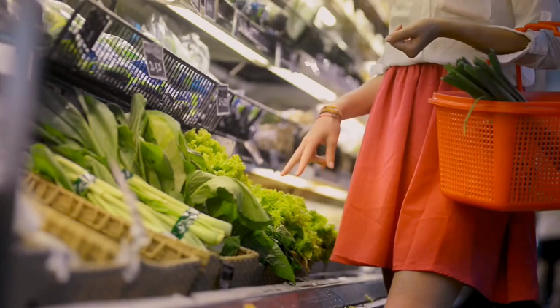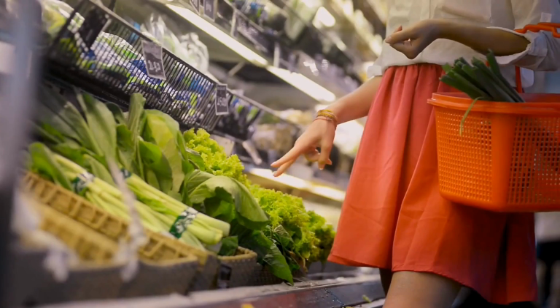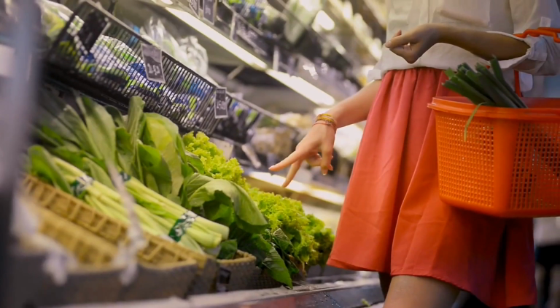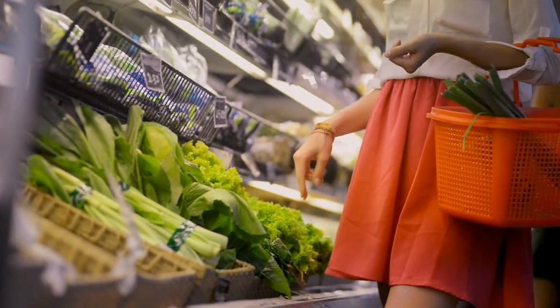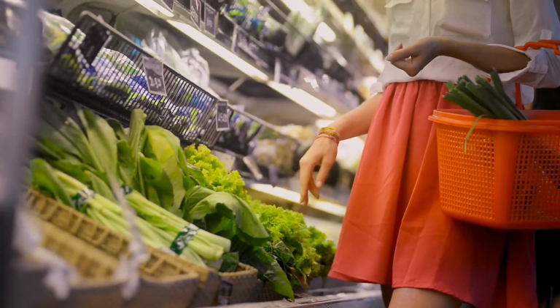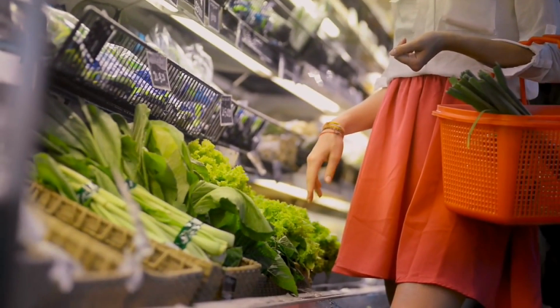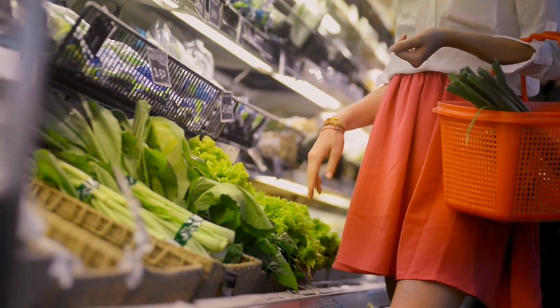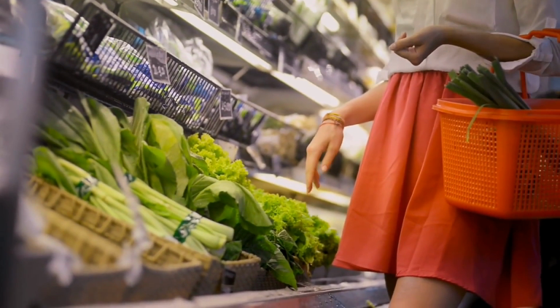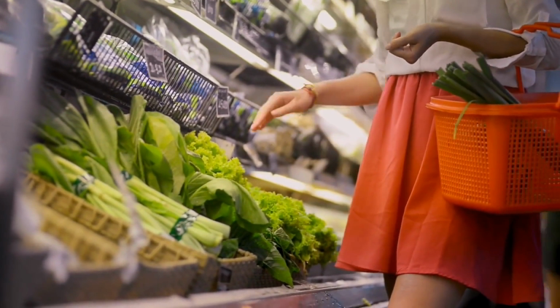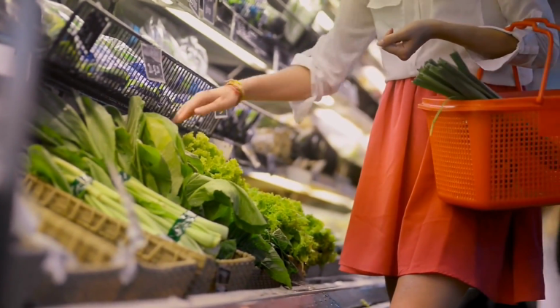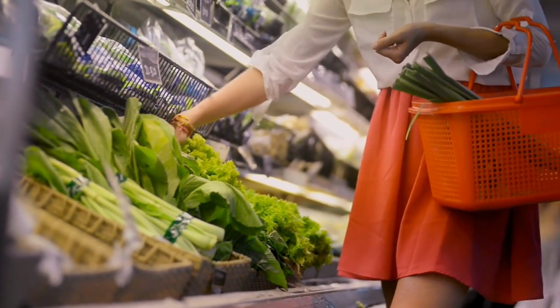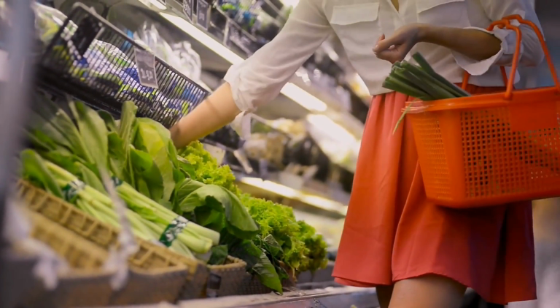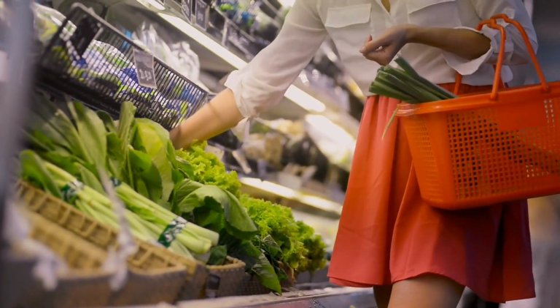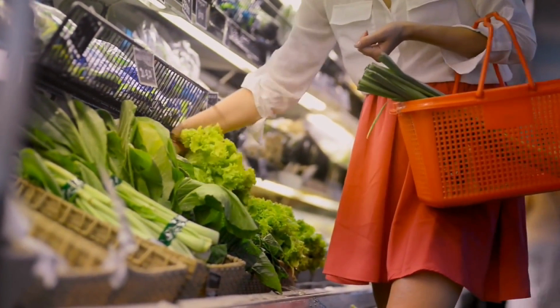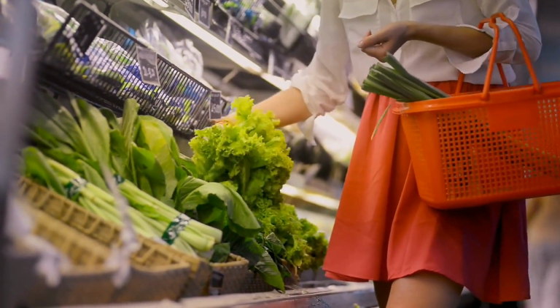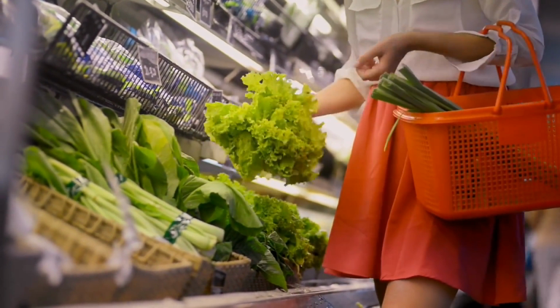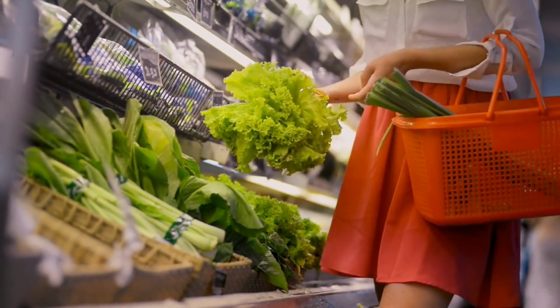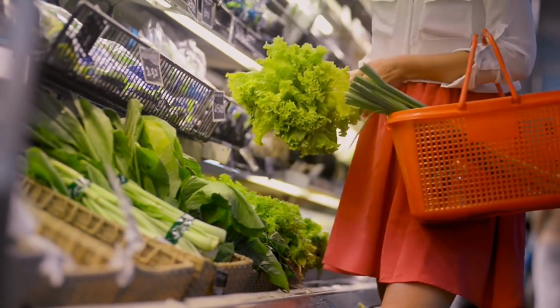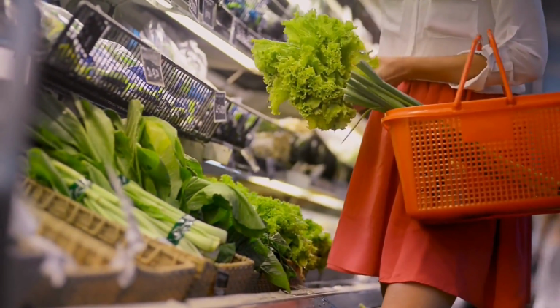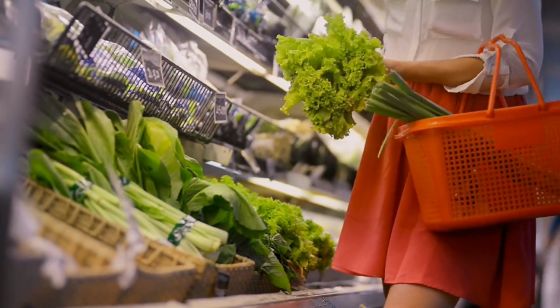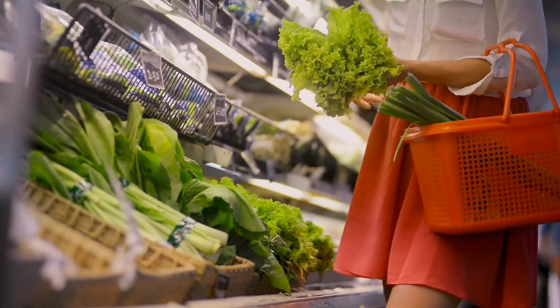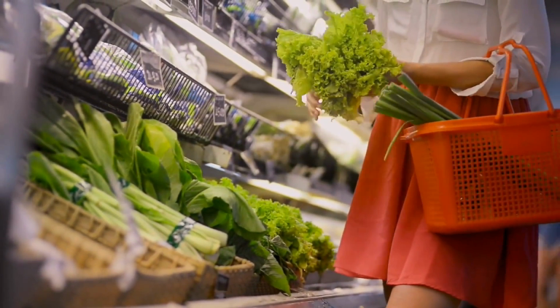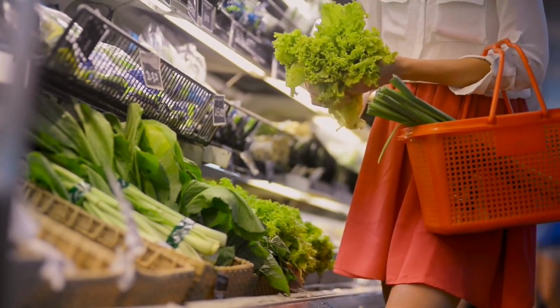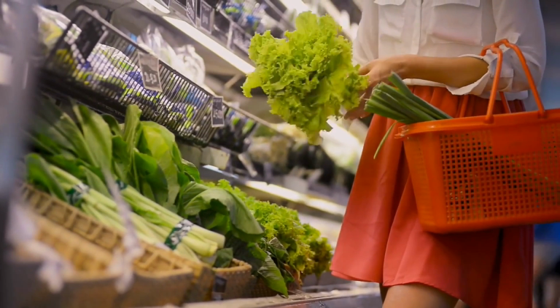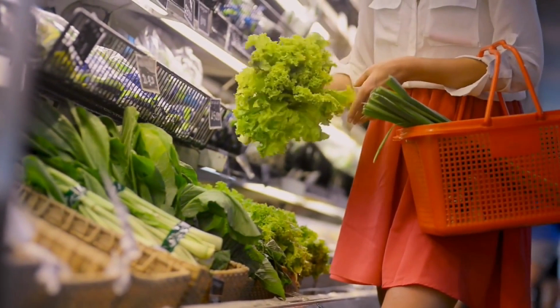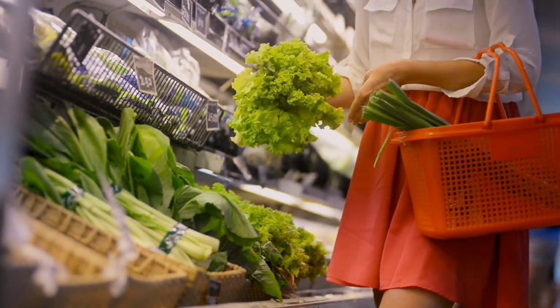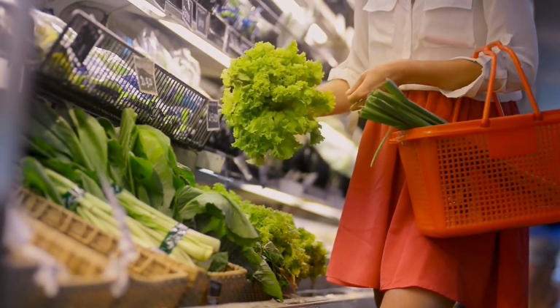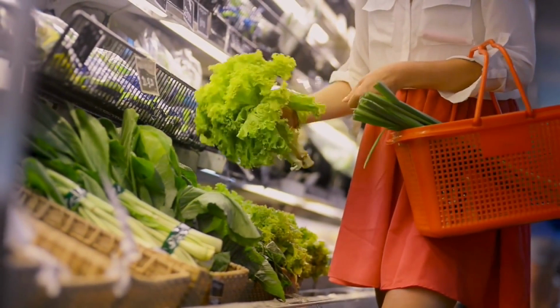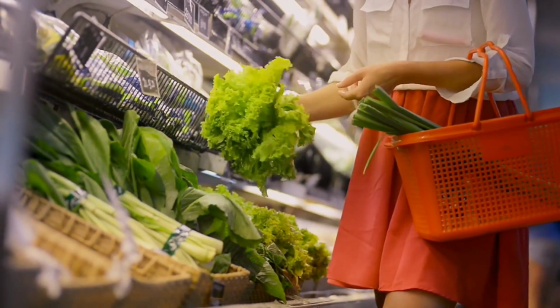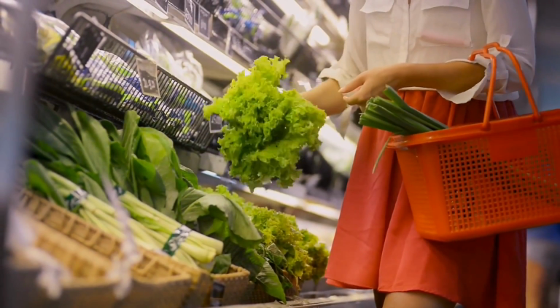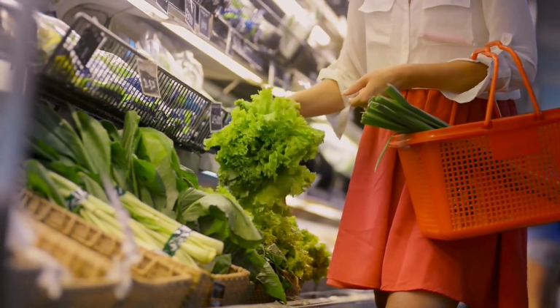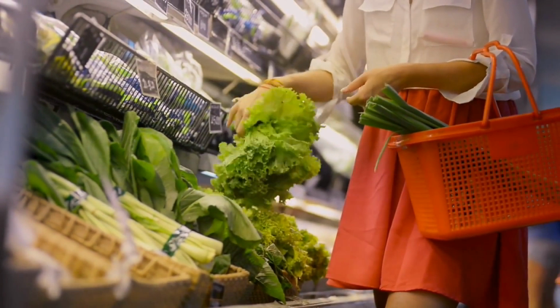Vitamin K may not get as much attention as some other vitamins, but it's a vital nutrient for our health. So next time you're at the grocery store, don't forget to grab some leafy greens.